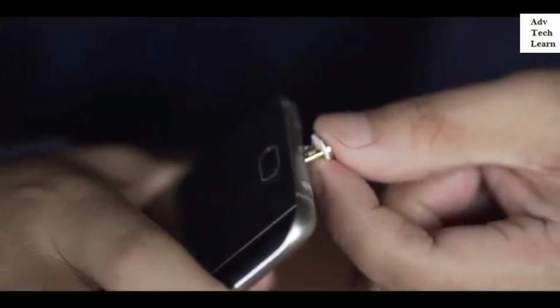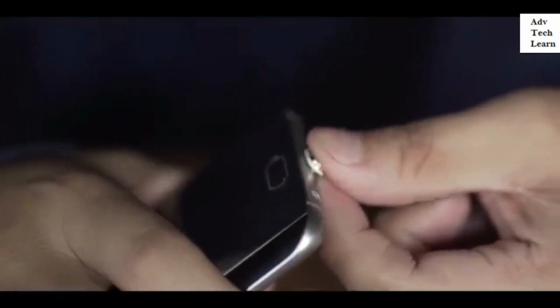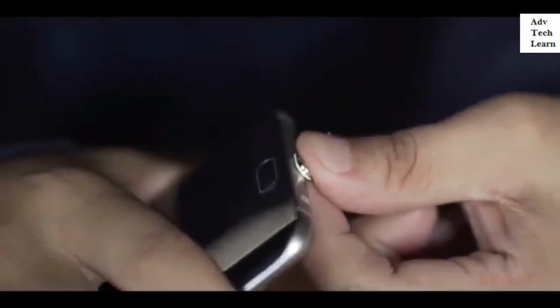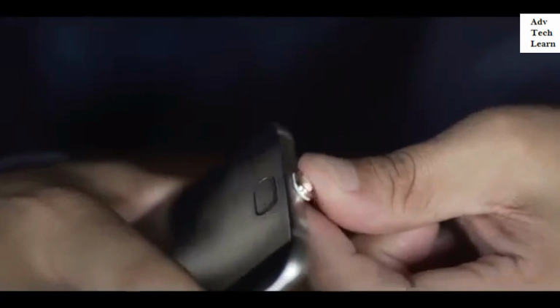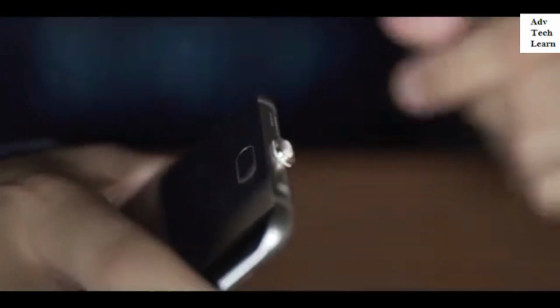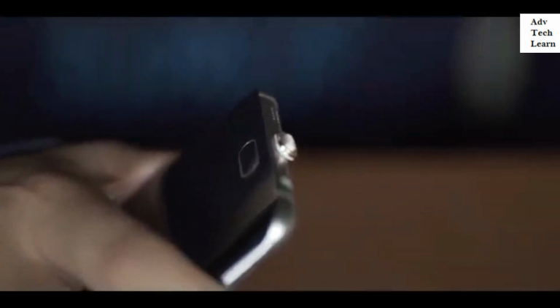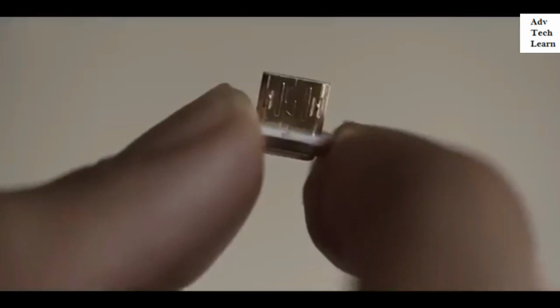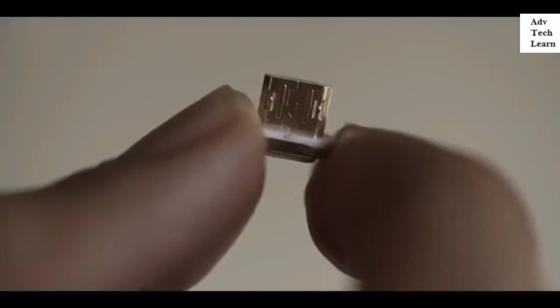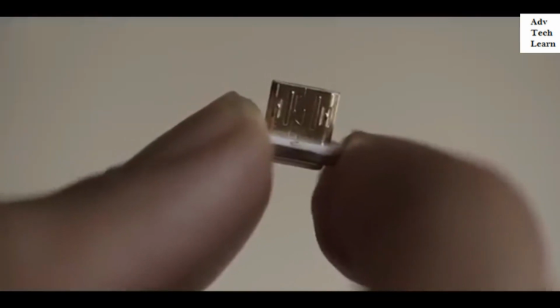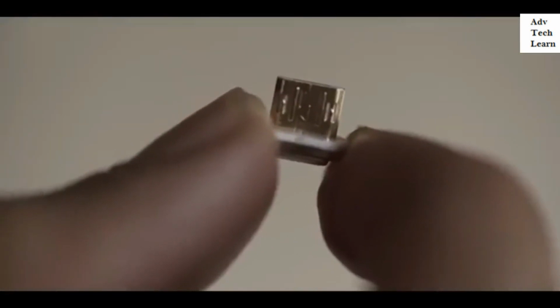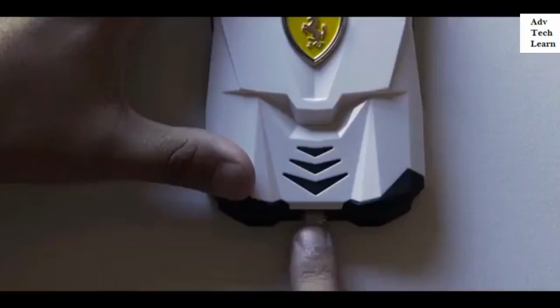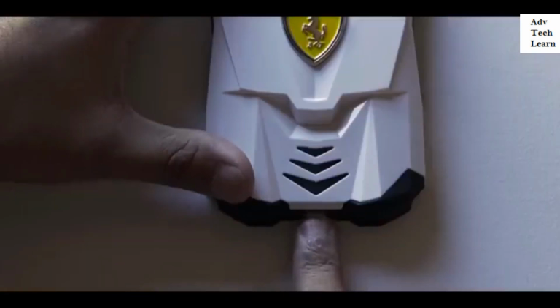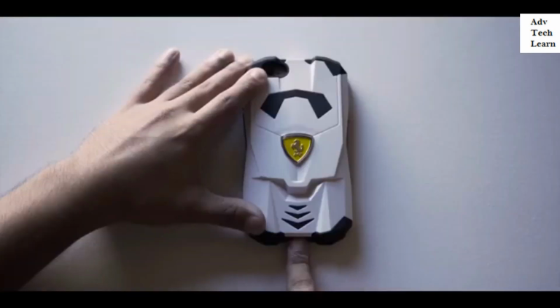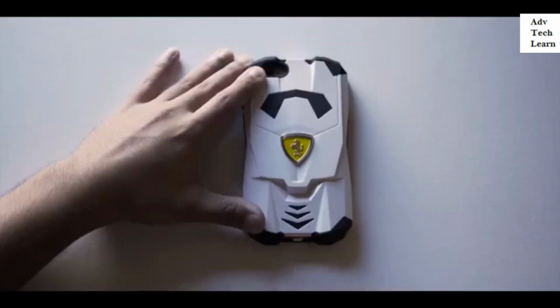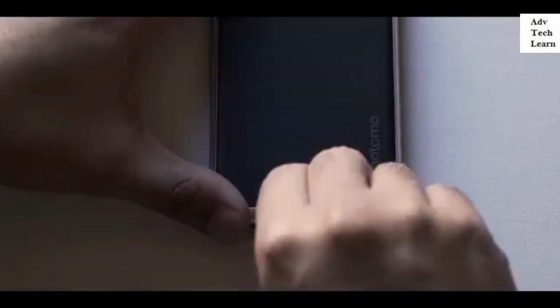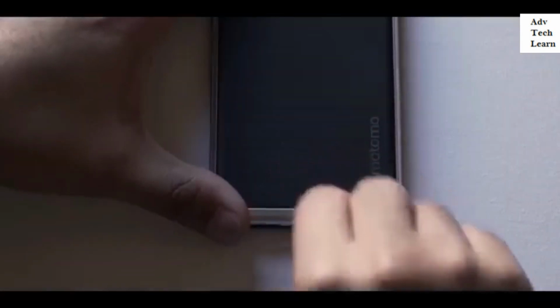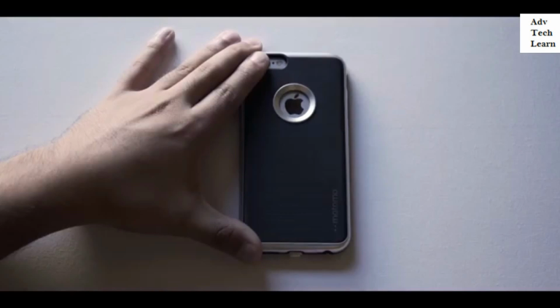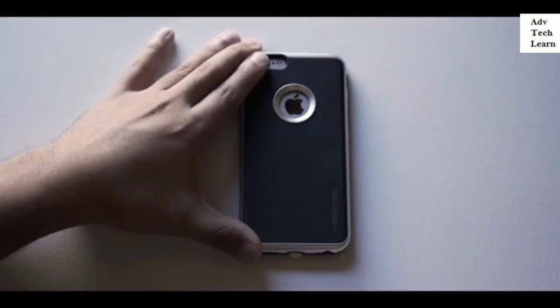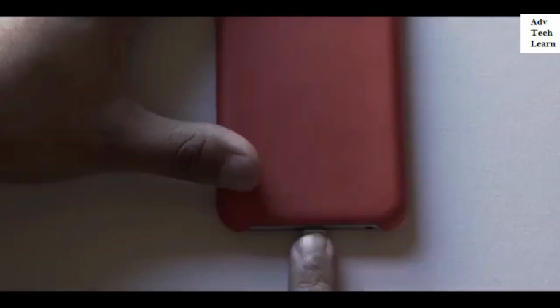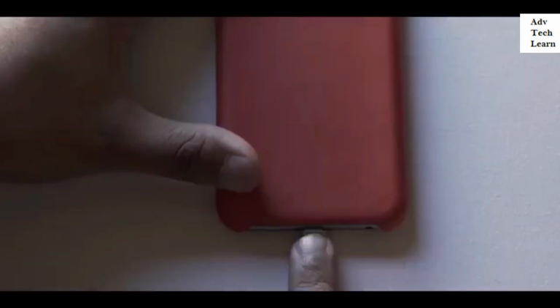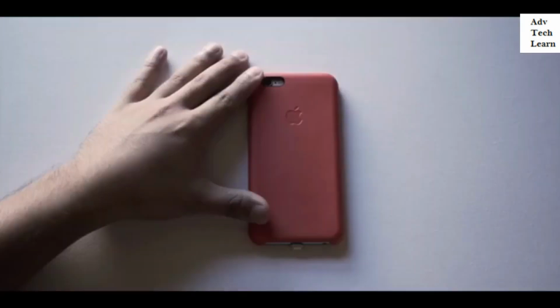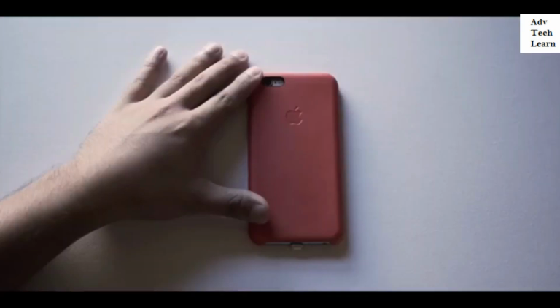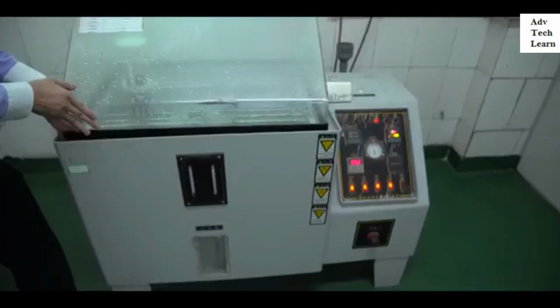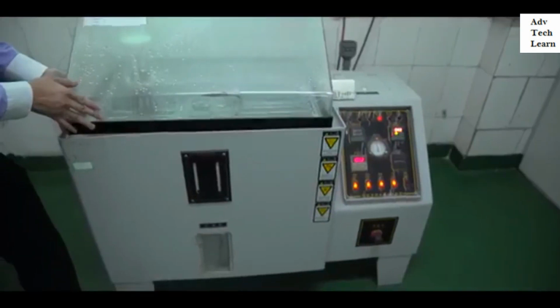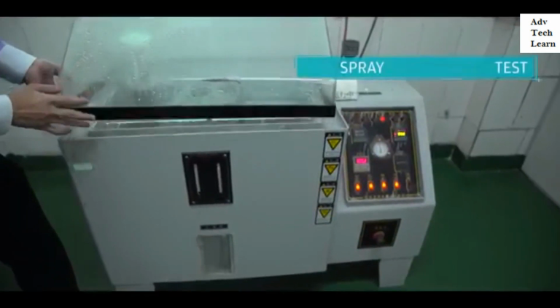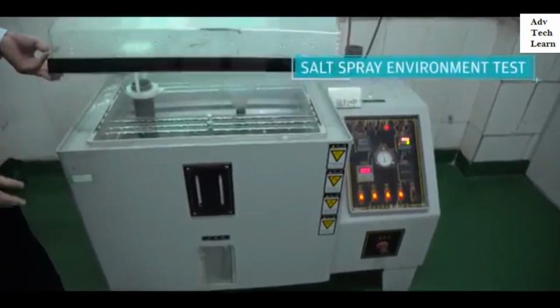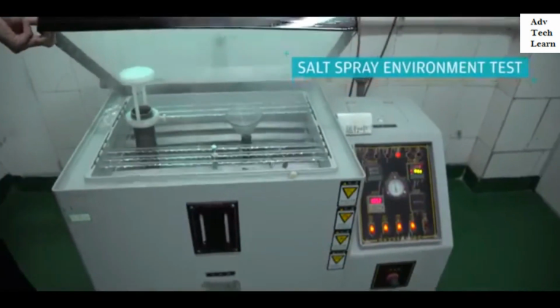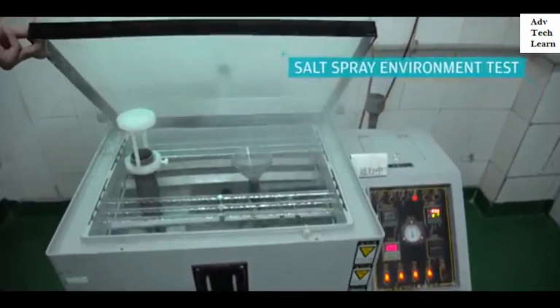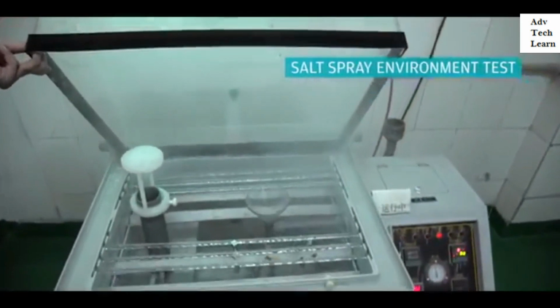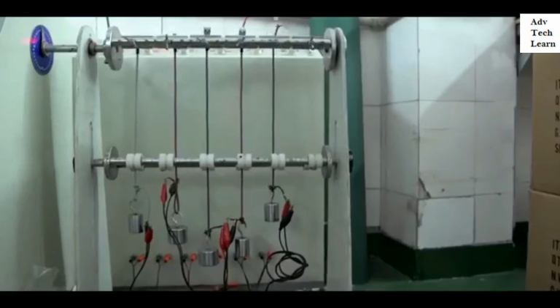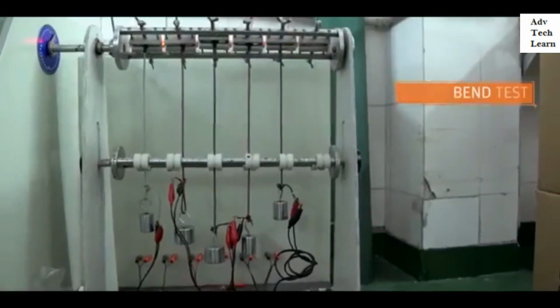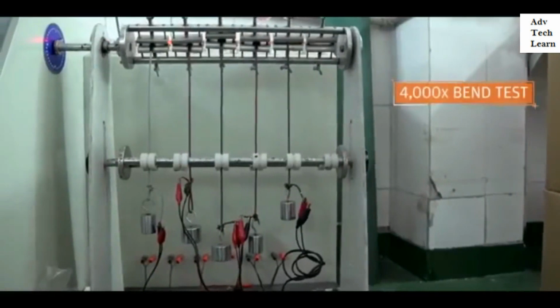By condensing the technology down to the size of a fingertip, we're able to make sure that it's compatible with all phone cases. In creating a new standard for USB cables, we have performed the most stringent quality control tests.